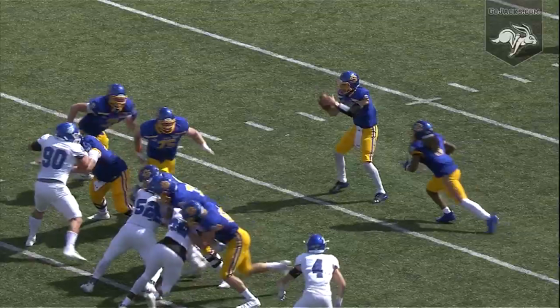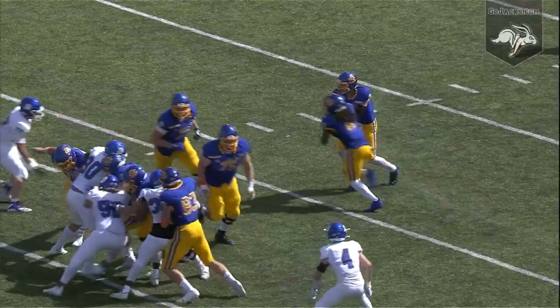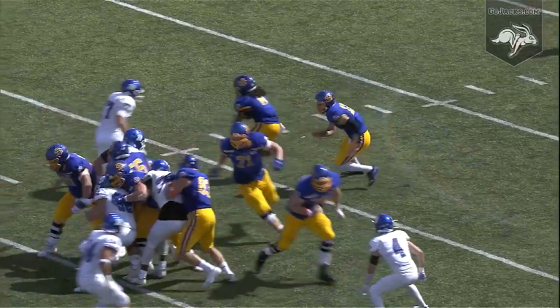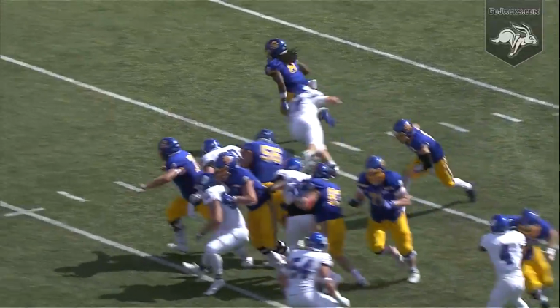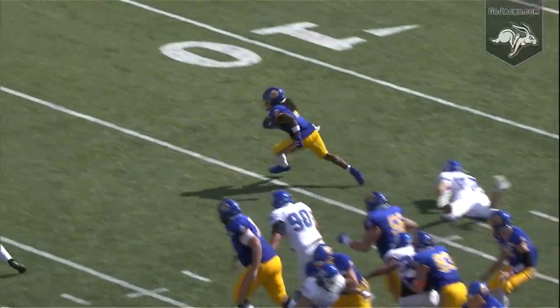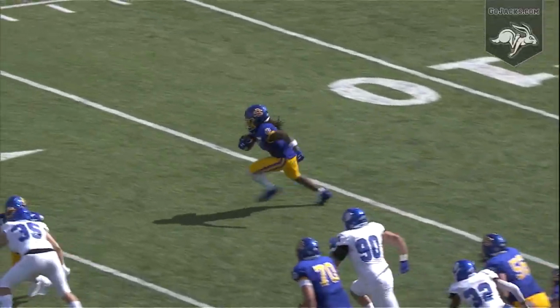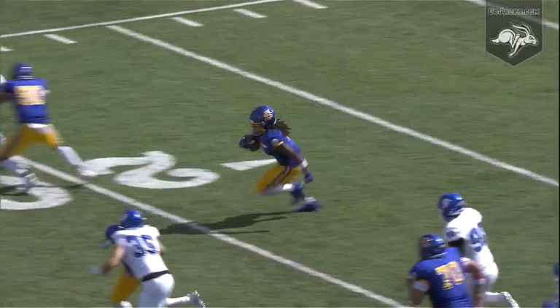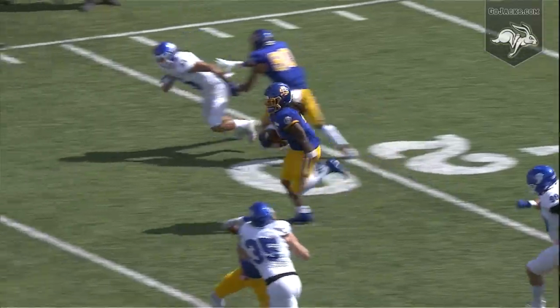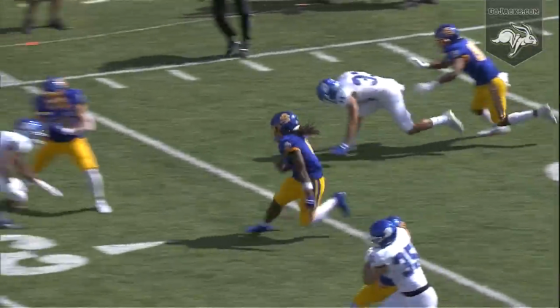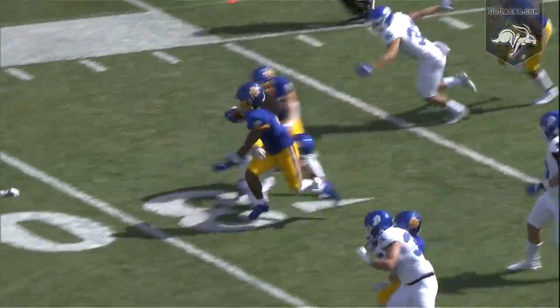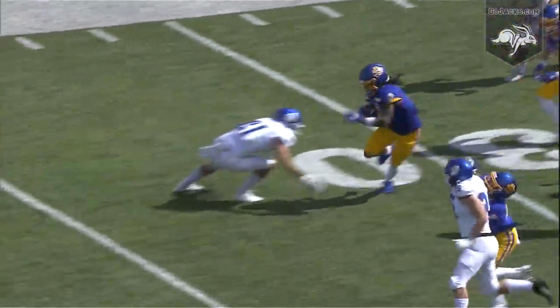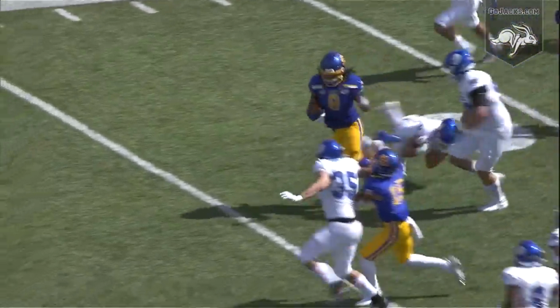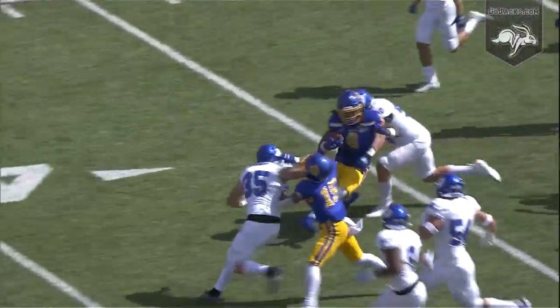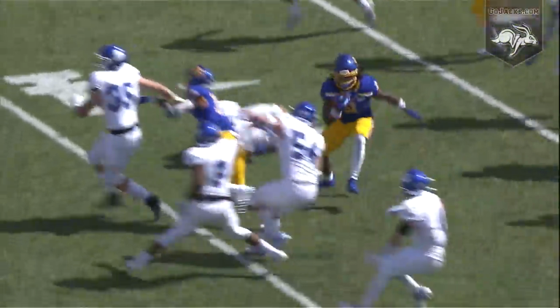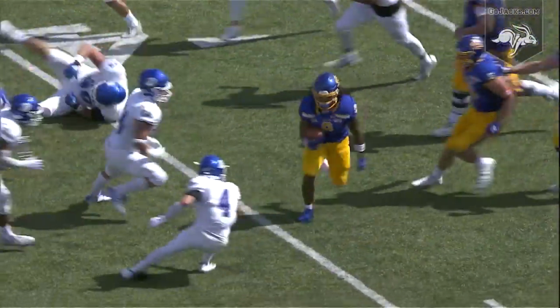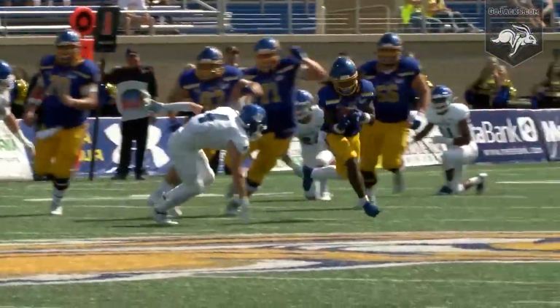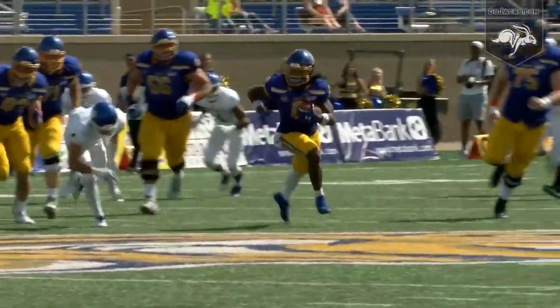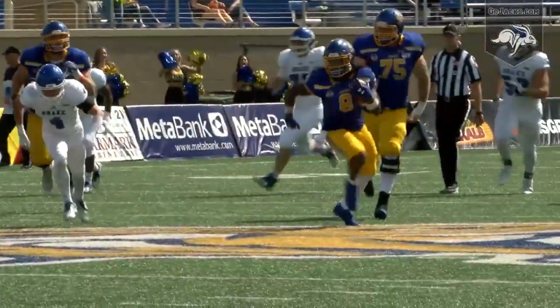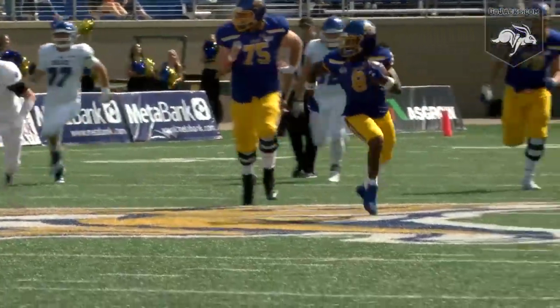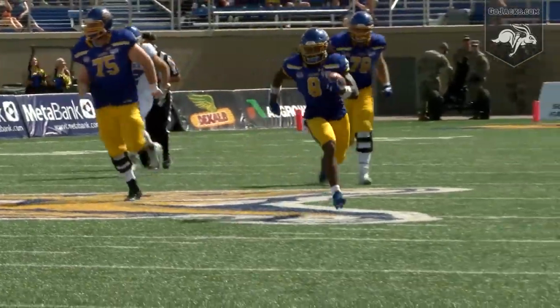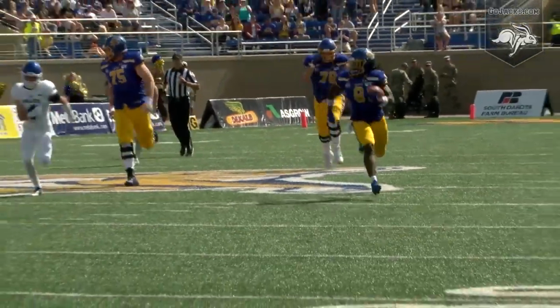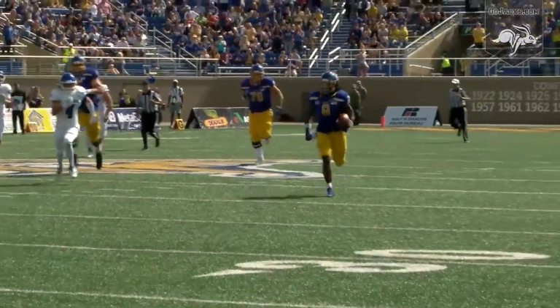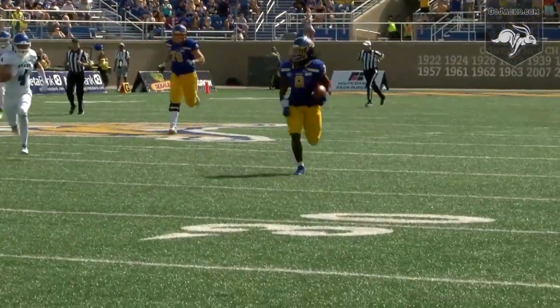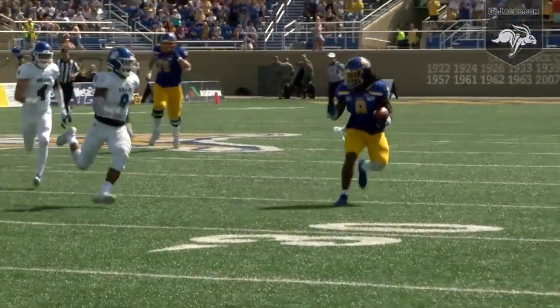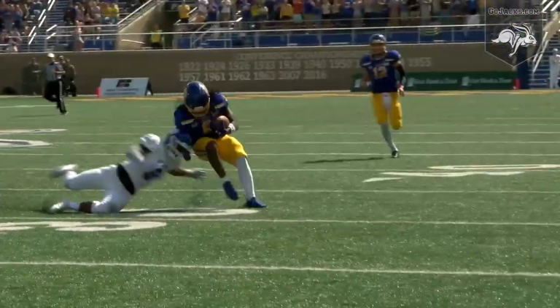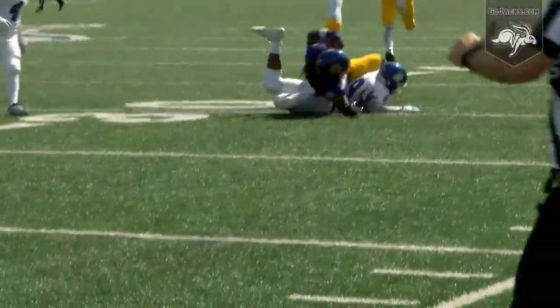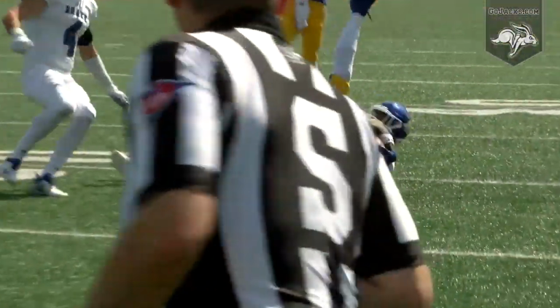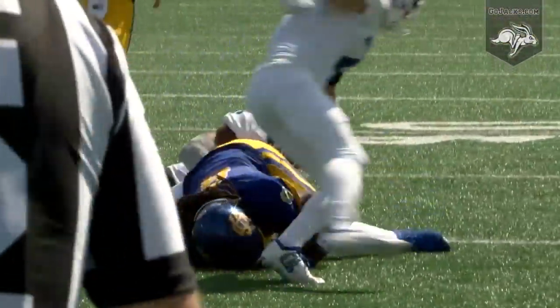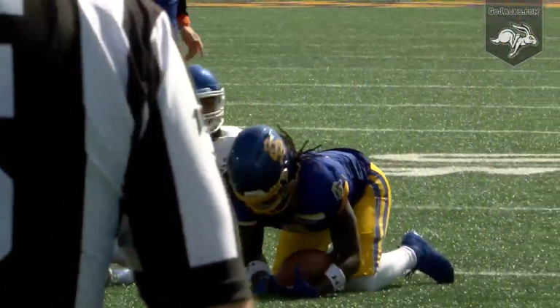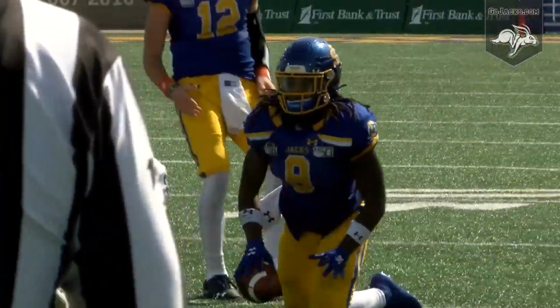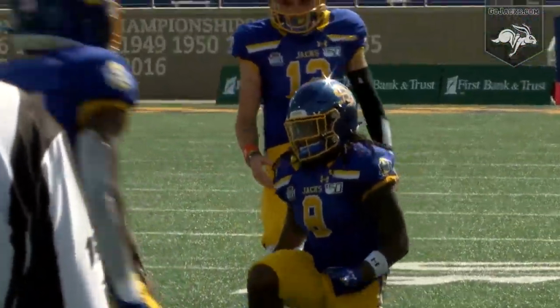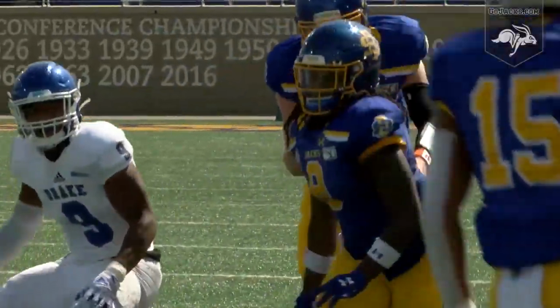First and 10, Jacks on their own 19. Hand to Wilson, who runs right — 20, right numbers, 25, 30. He threw a tackle, 35, breaks another, 40. Running left to the 45, angling left at midfield, into Drake territory at the 40, left numbers to the 30, and he's down there.